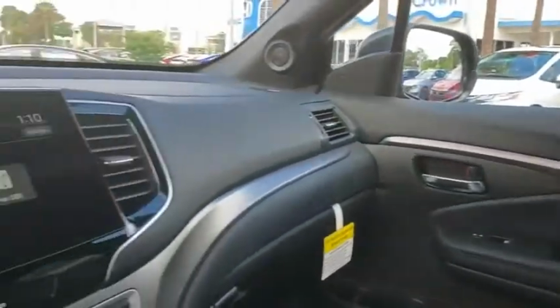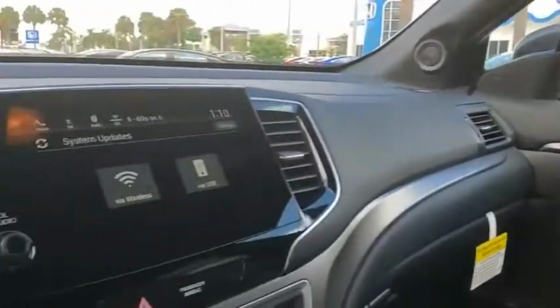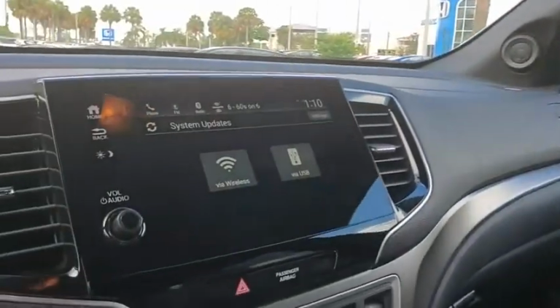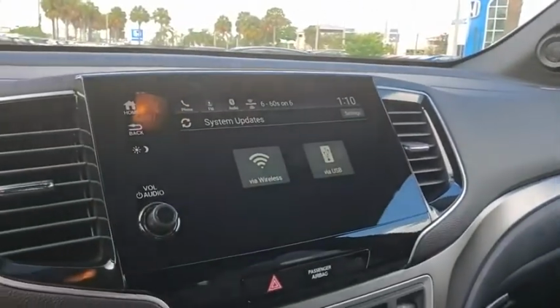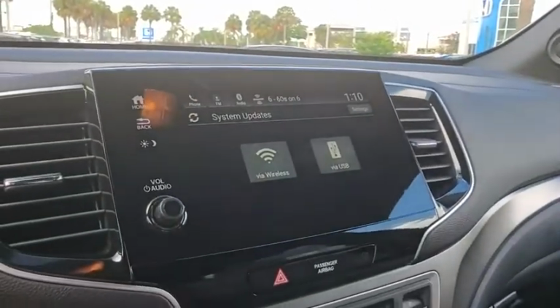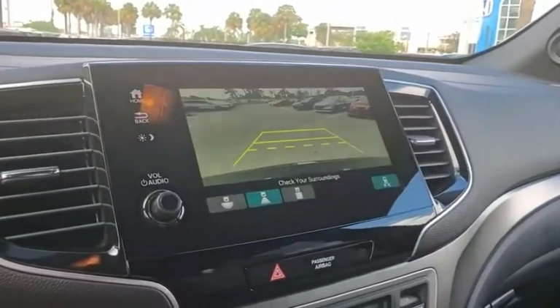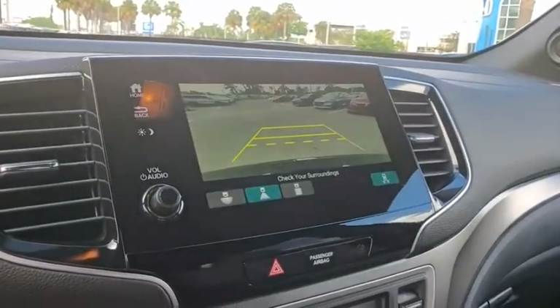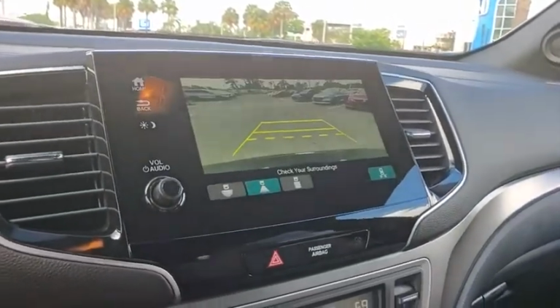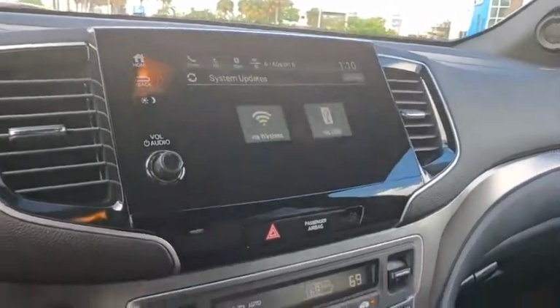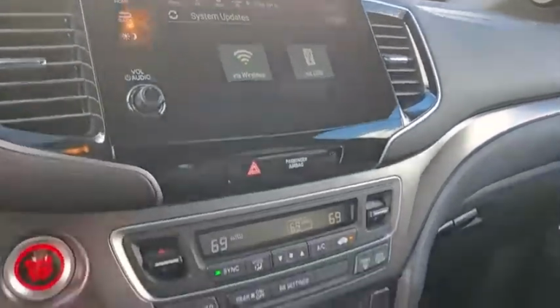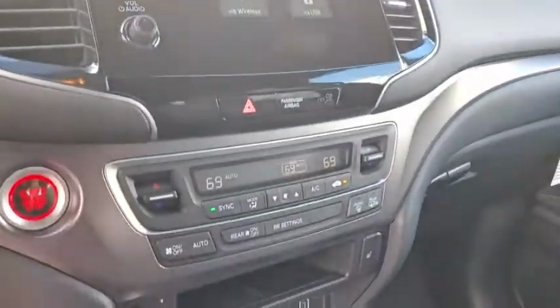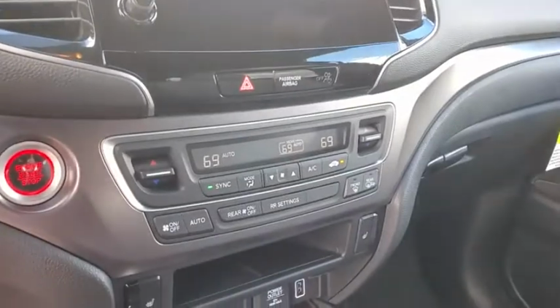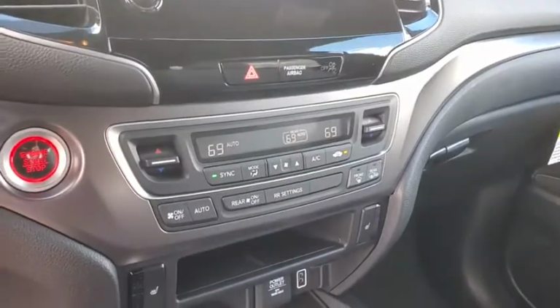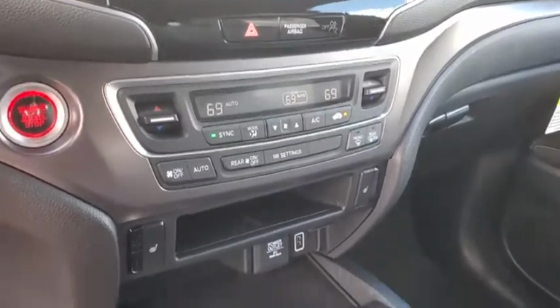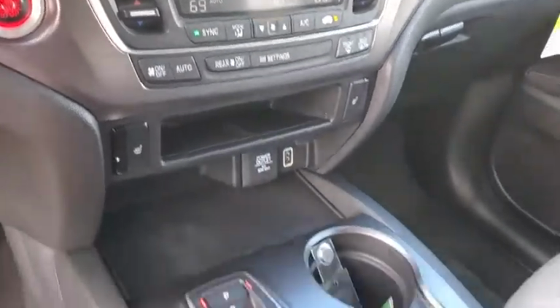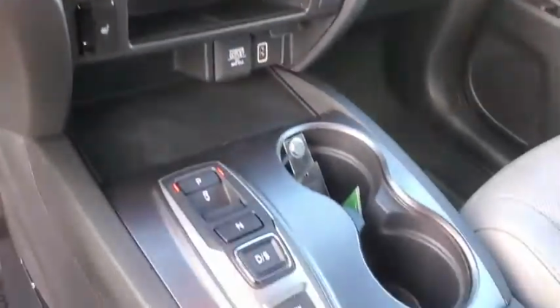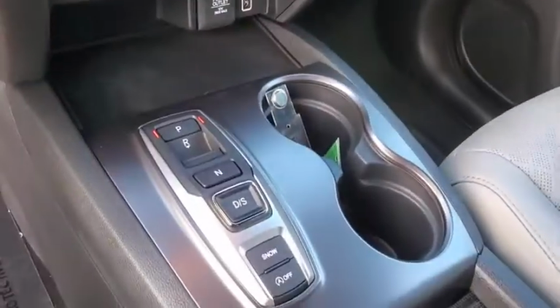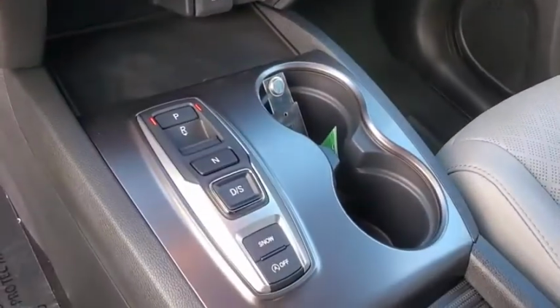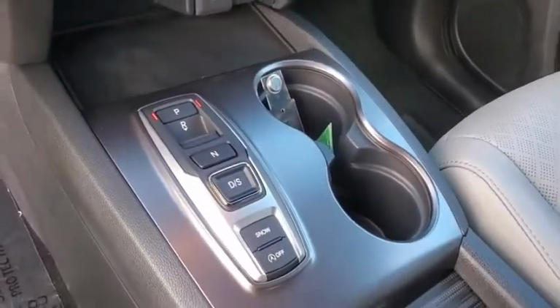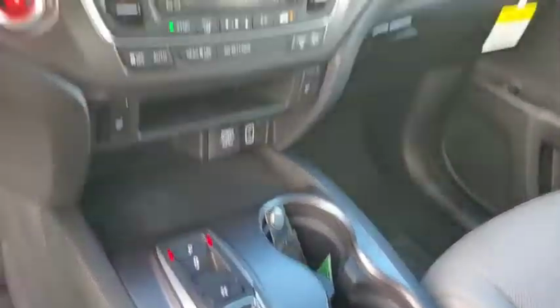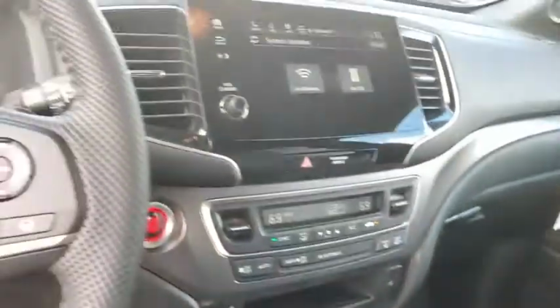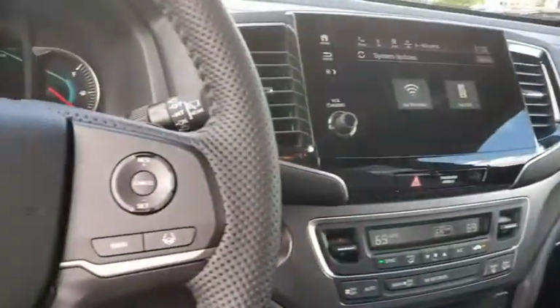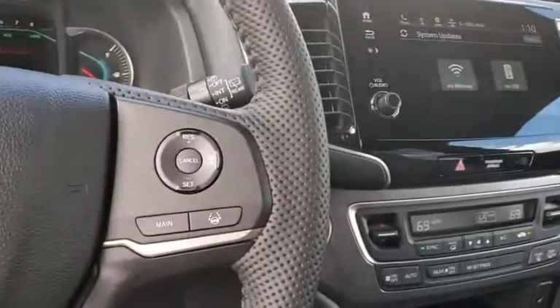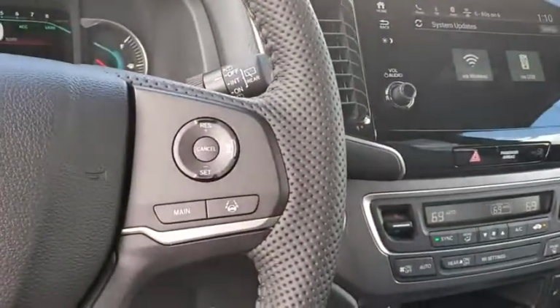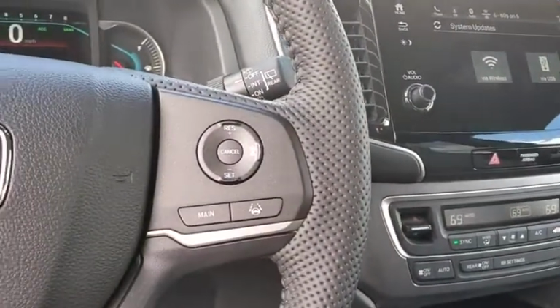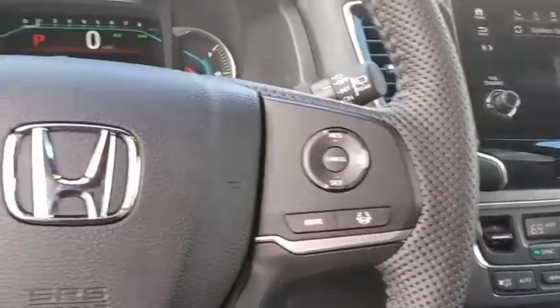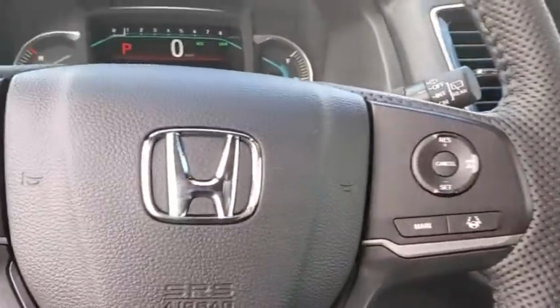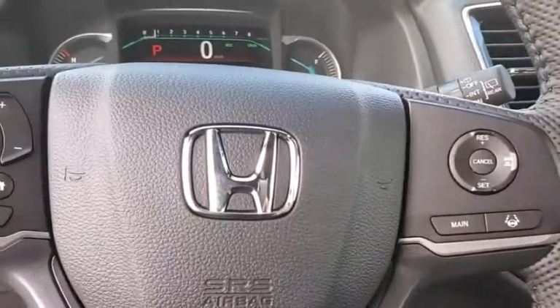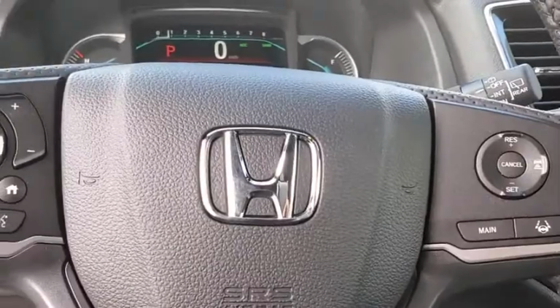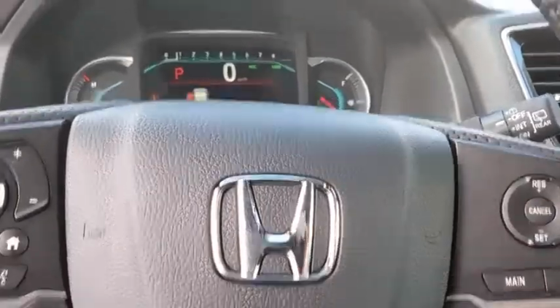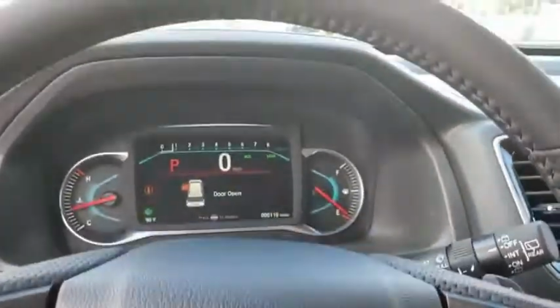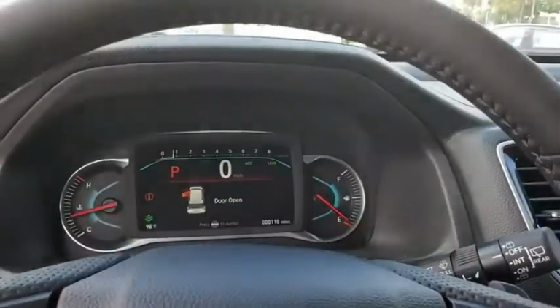Rear window defroster, security system, power windows, brake assist, remote keyless entry, tachometer, power moonroof, overhead console, panic alarm.